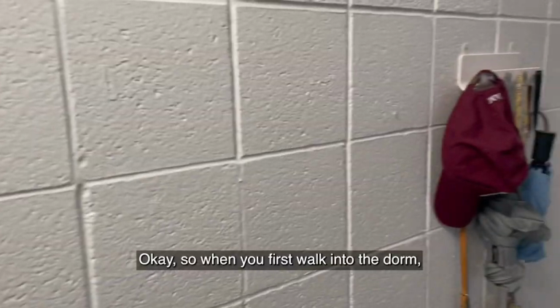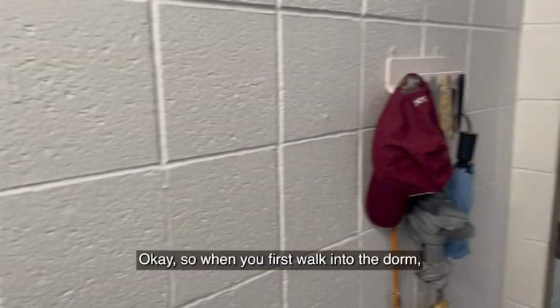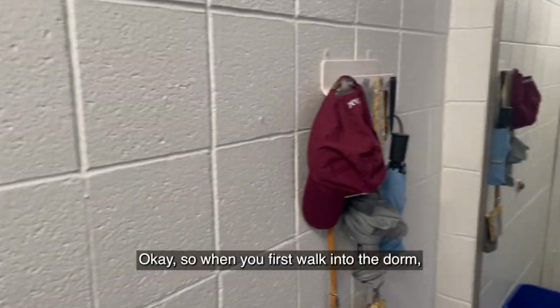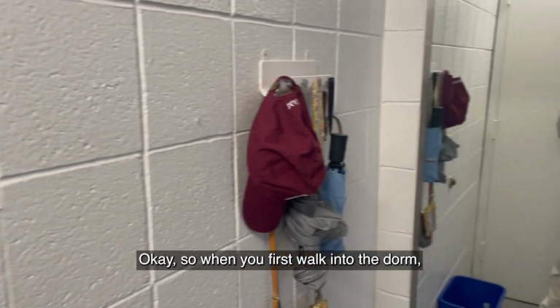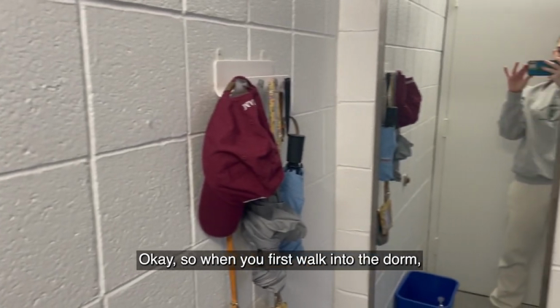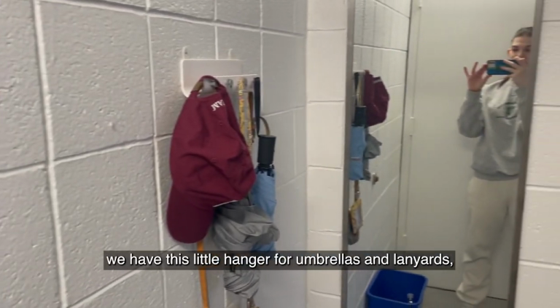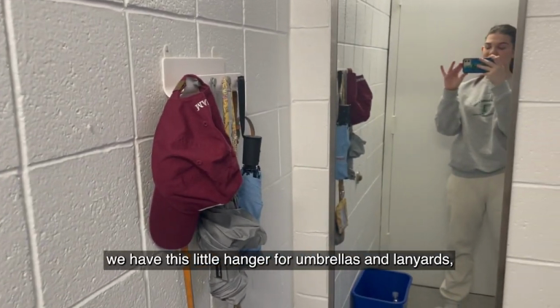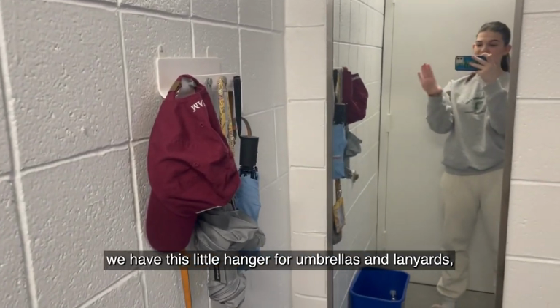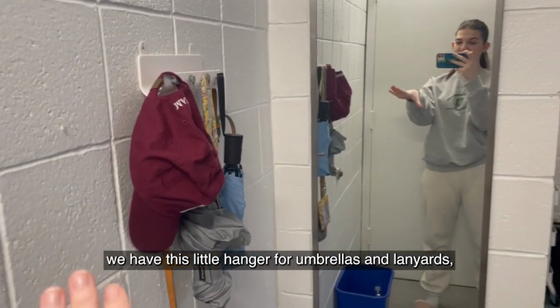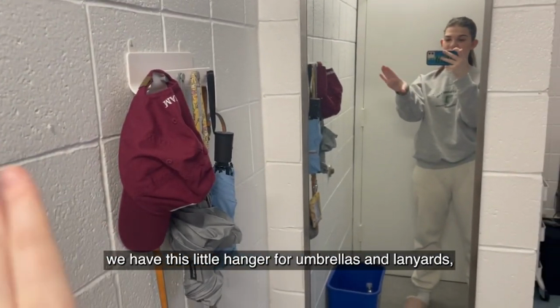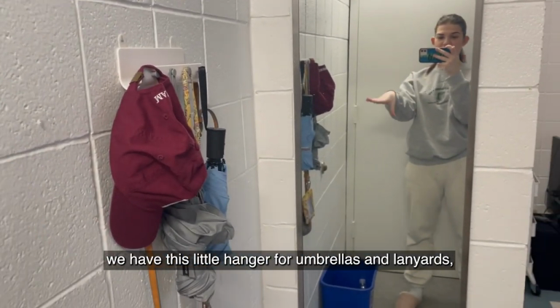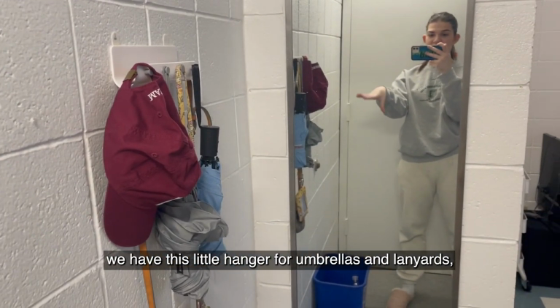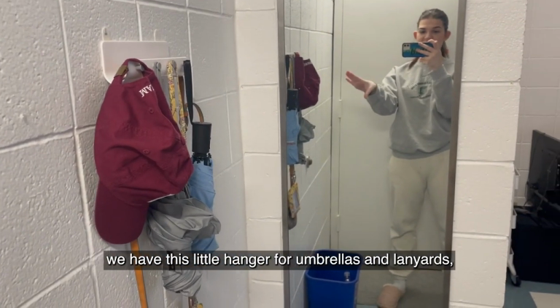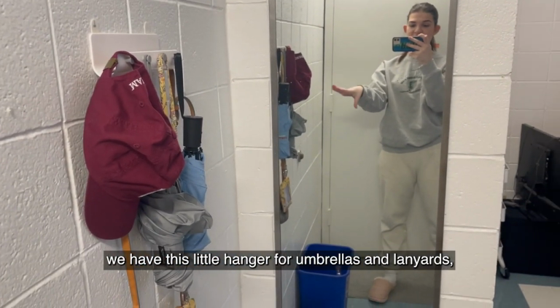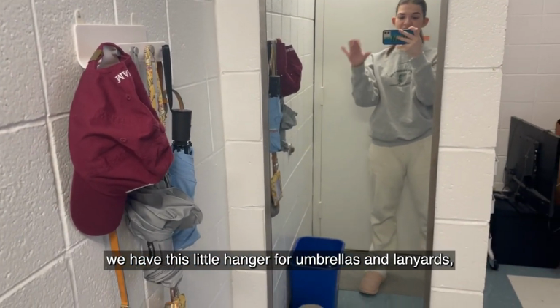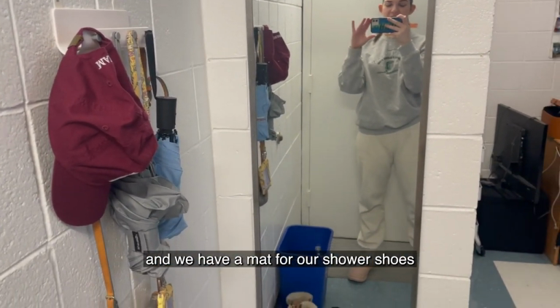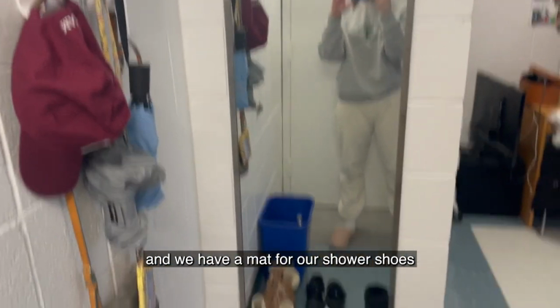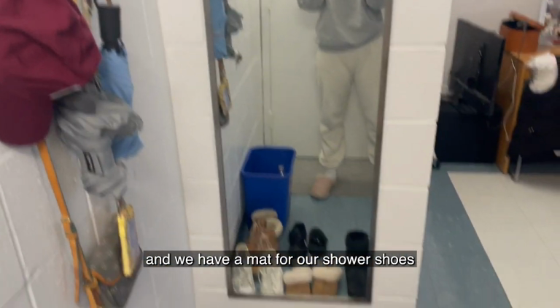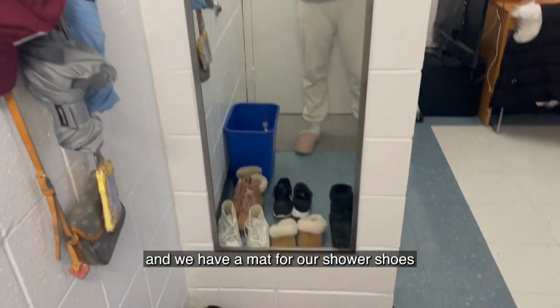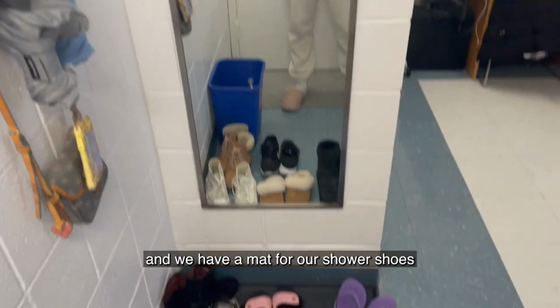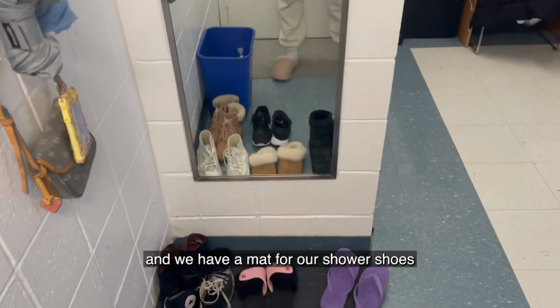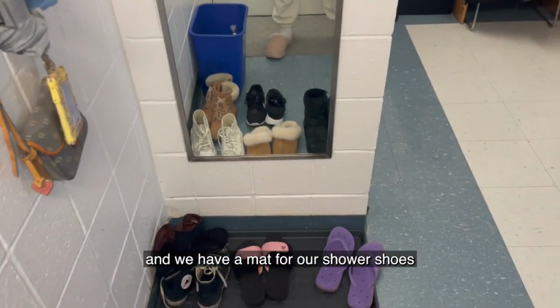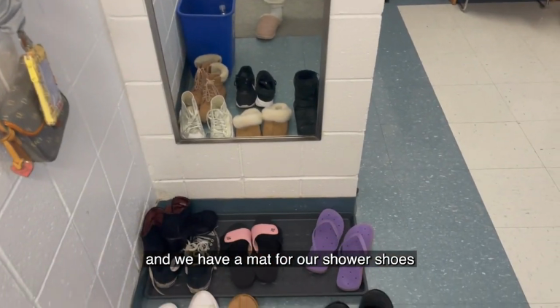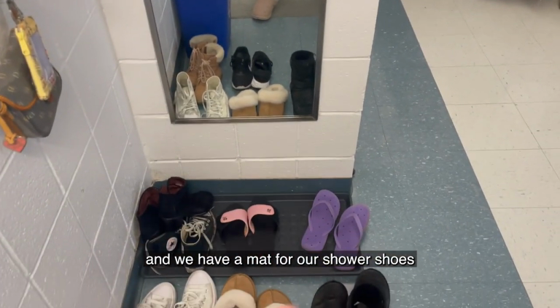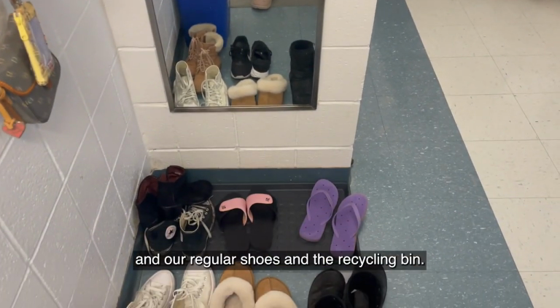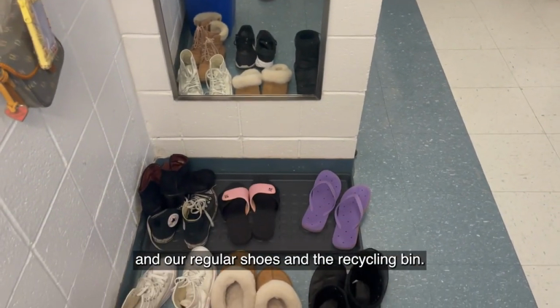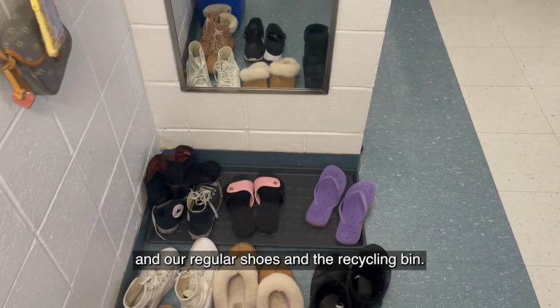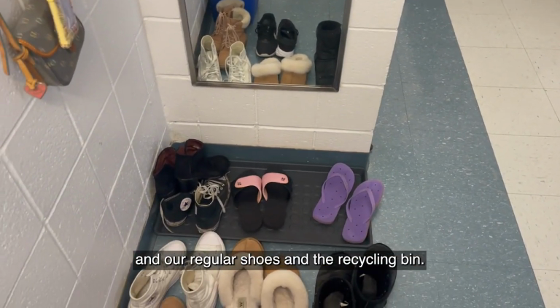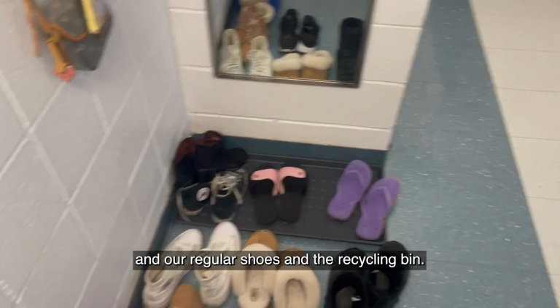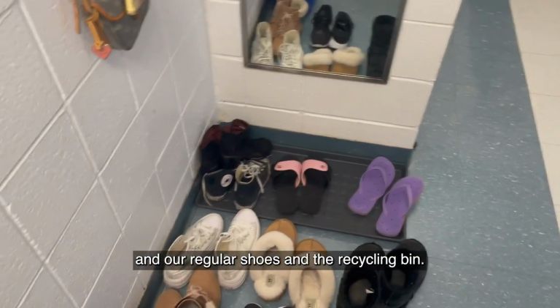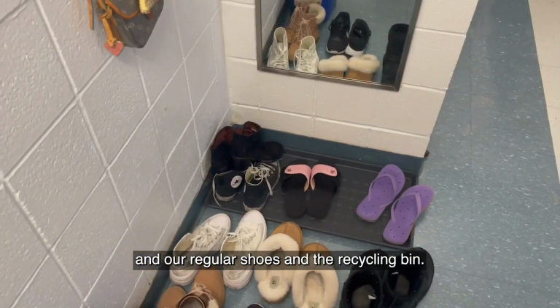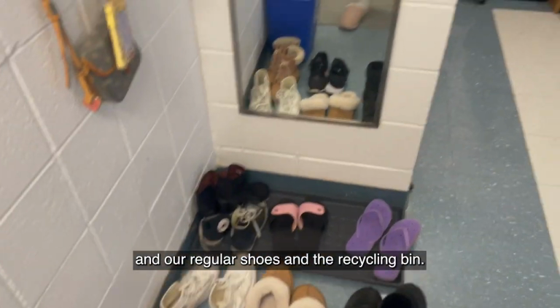So when you first walk into the dorm, we have this little hanger for umbrellas and lanyards and we have a mat for our shower shoes and our regular shoes and the recycling bin.